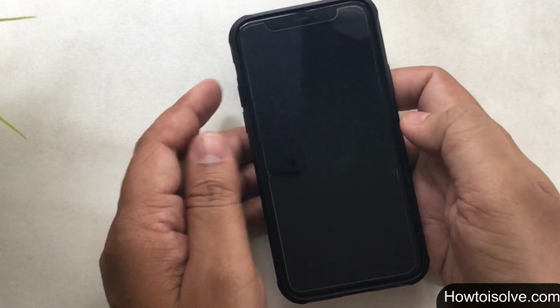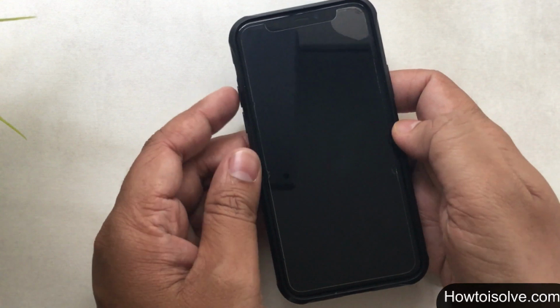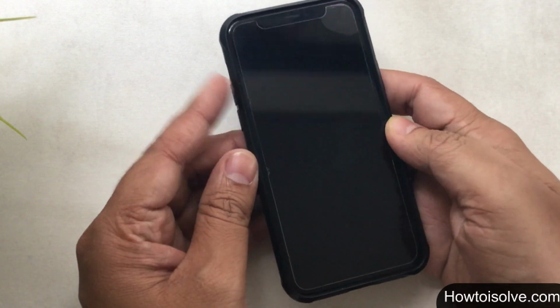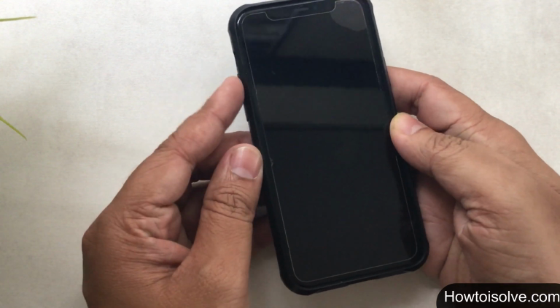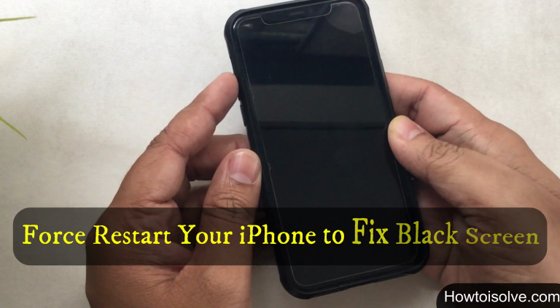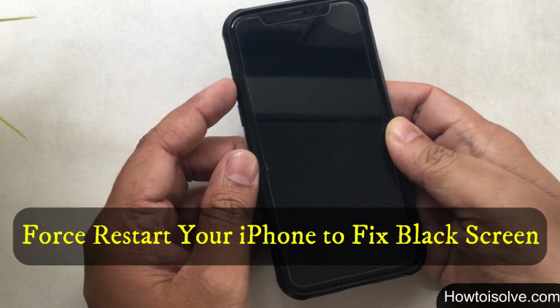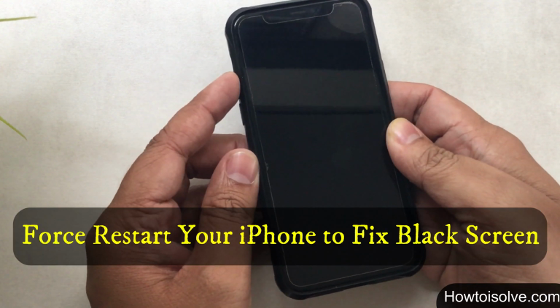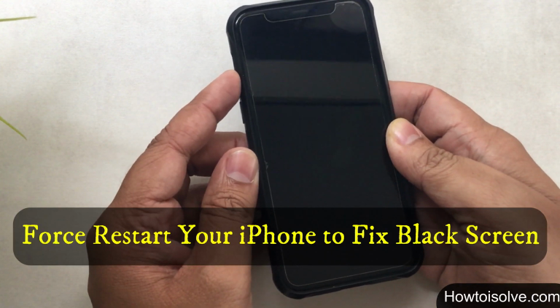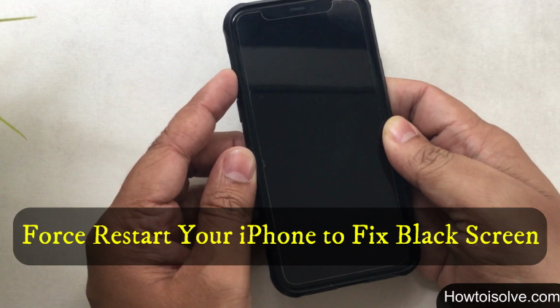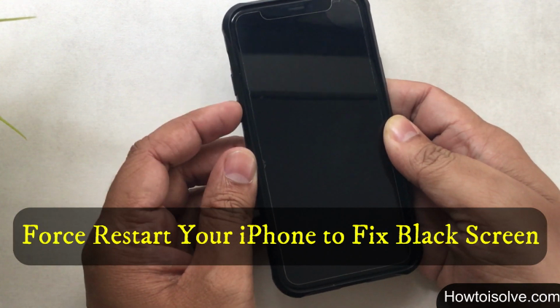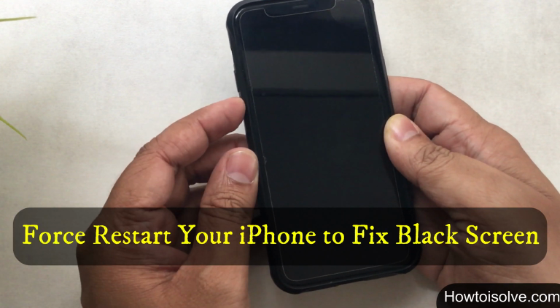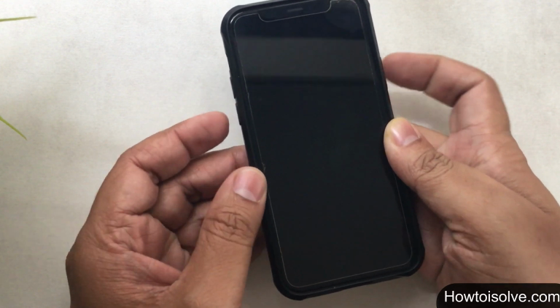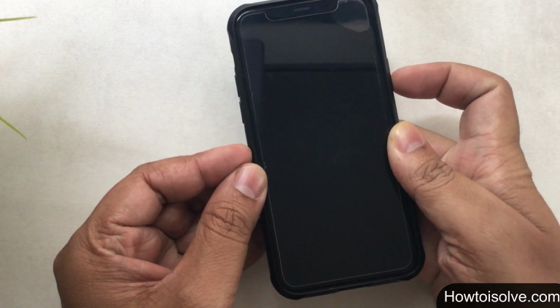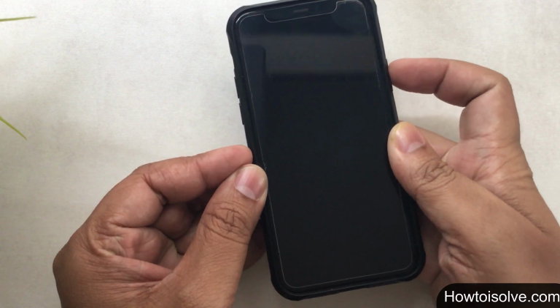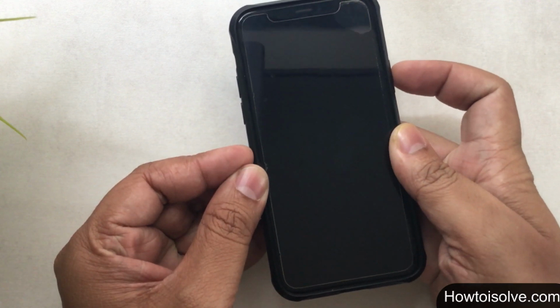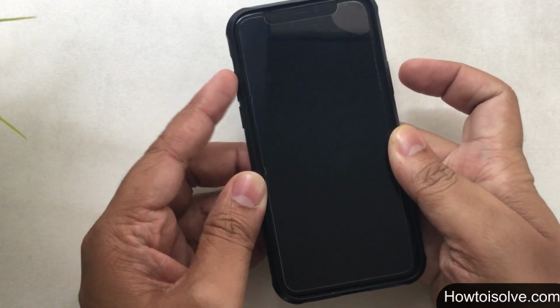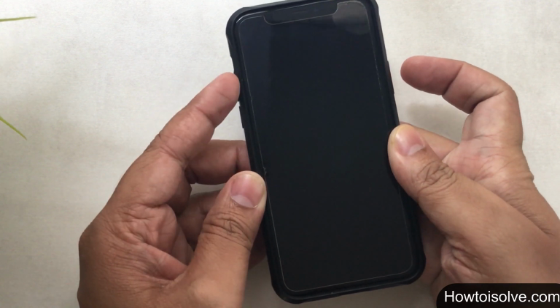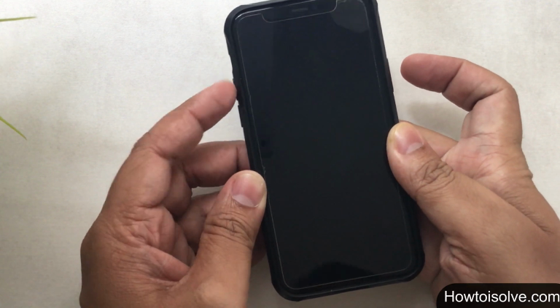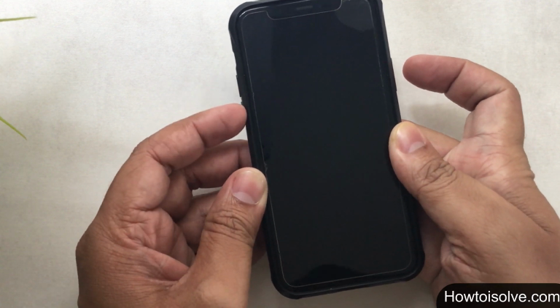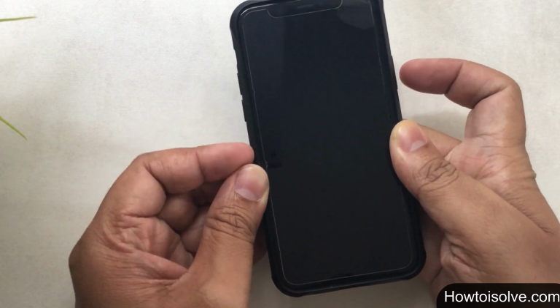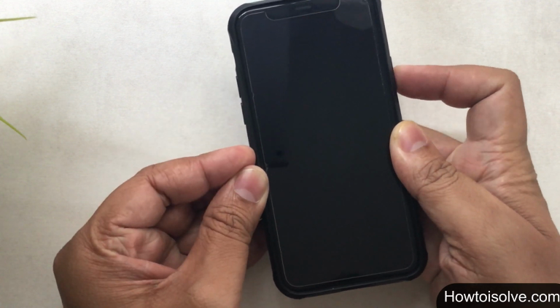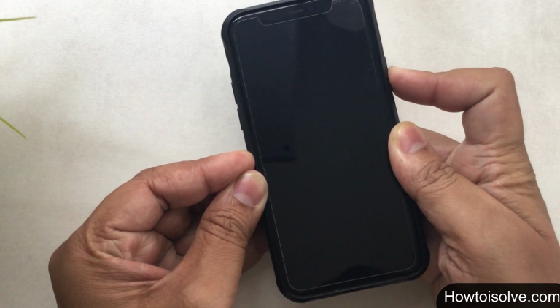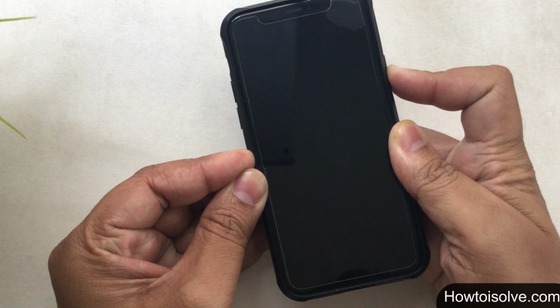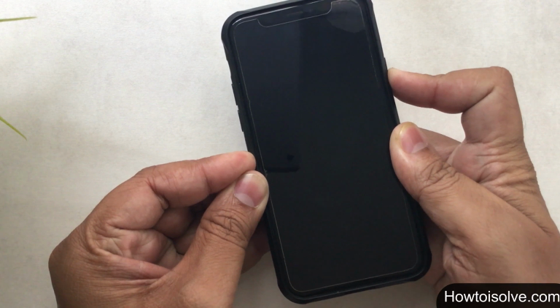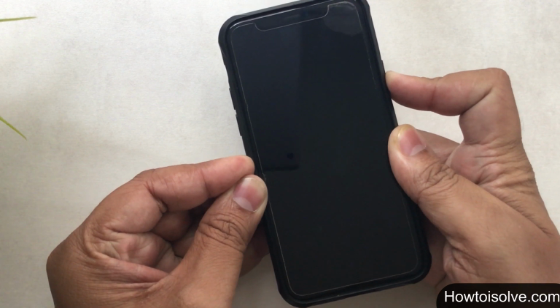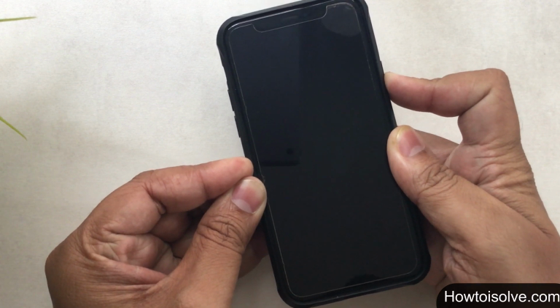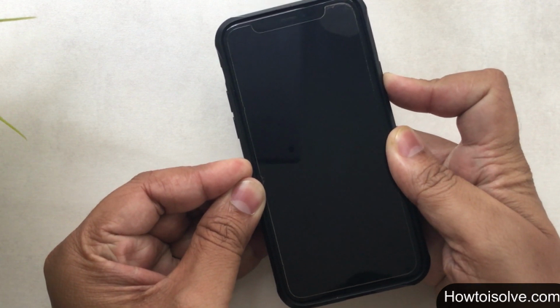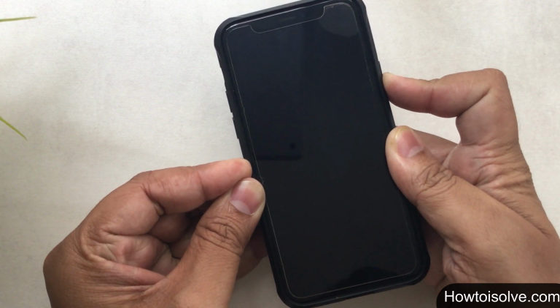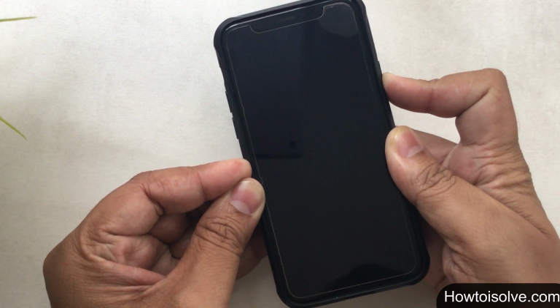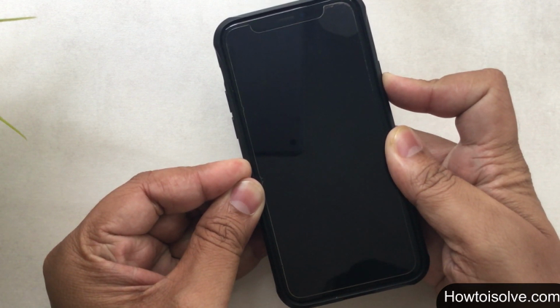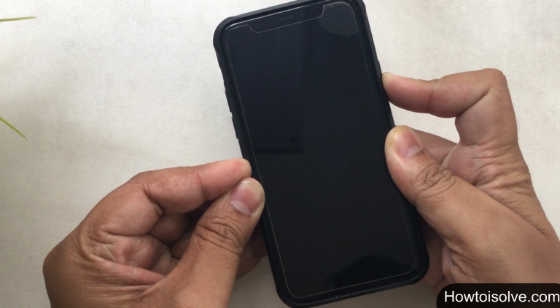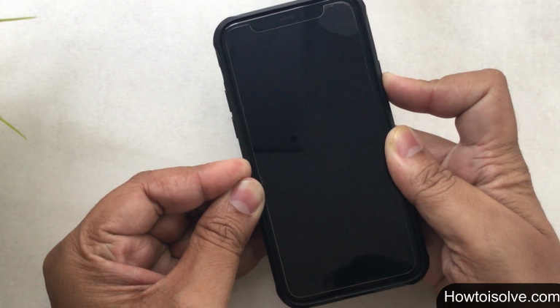Let's try the force restart iPhone trick. First, press and quickly release the volume up button. Then press and quickly release the volume down button. Finally, press and hold the side button, and when the Apple logo appears, release the button.